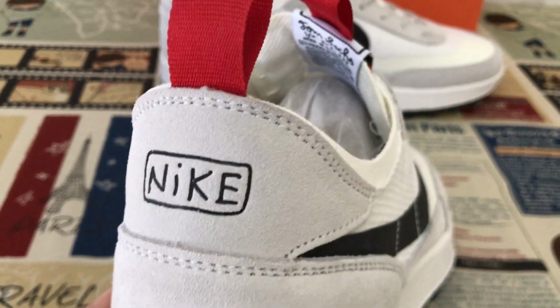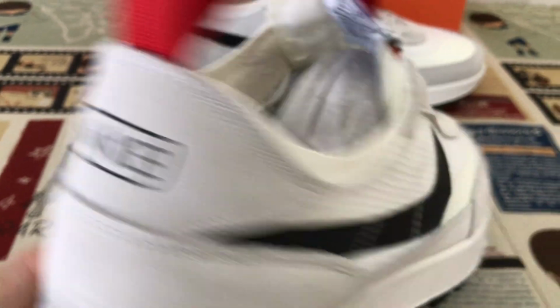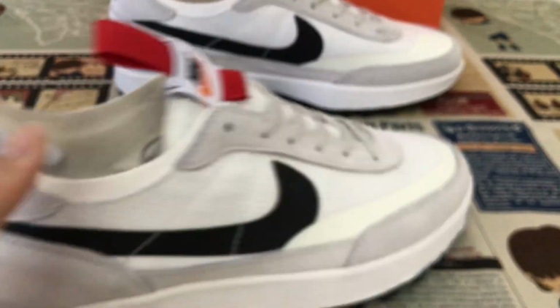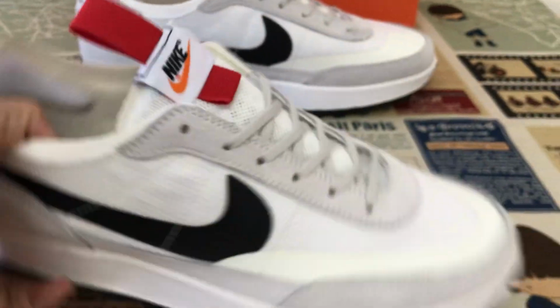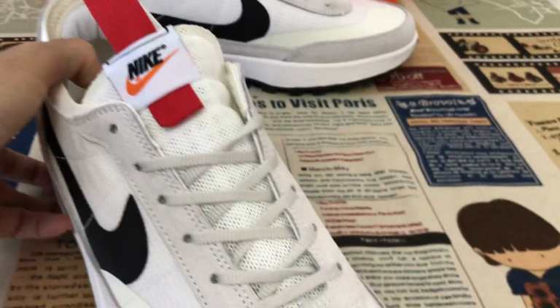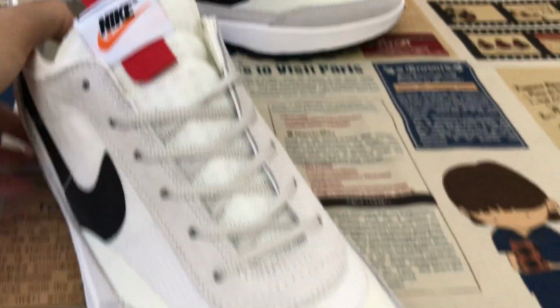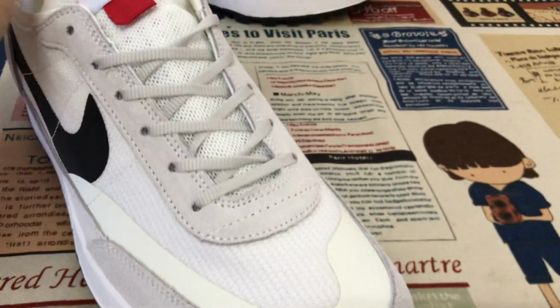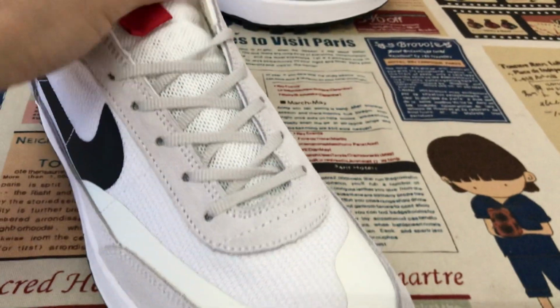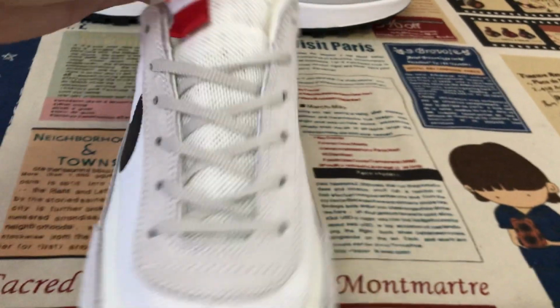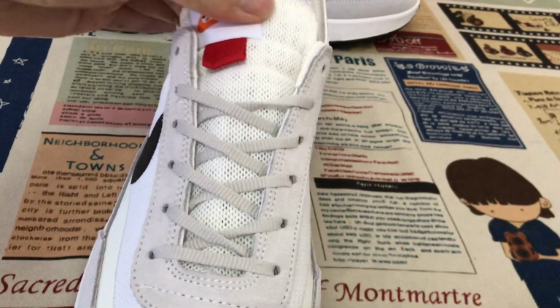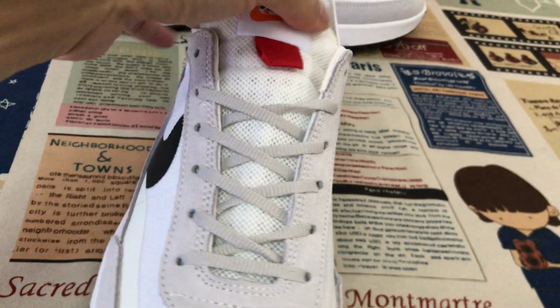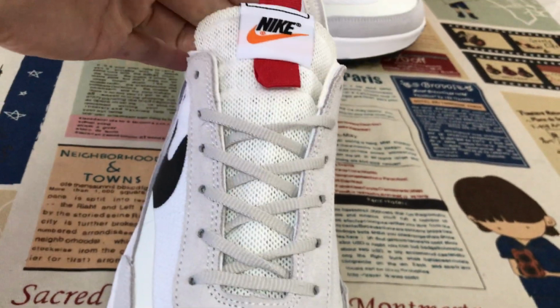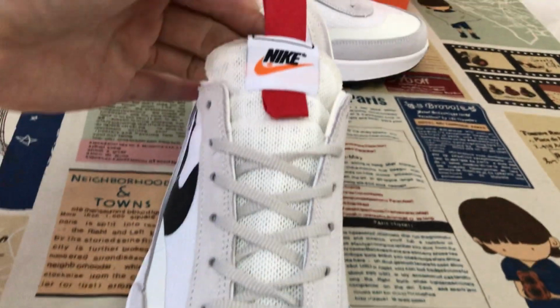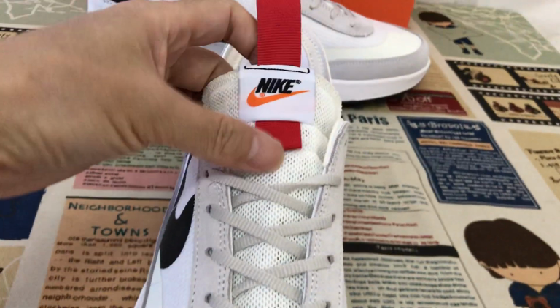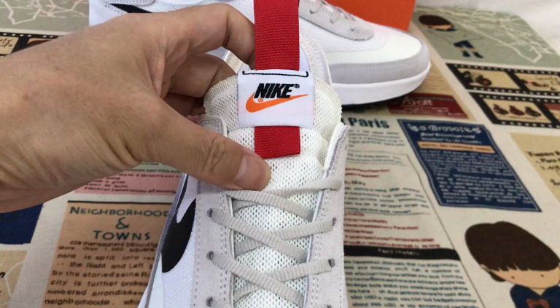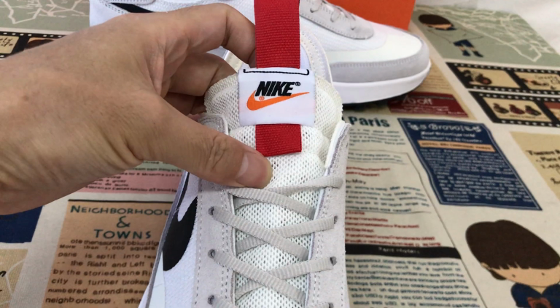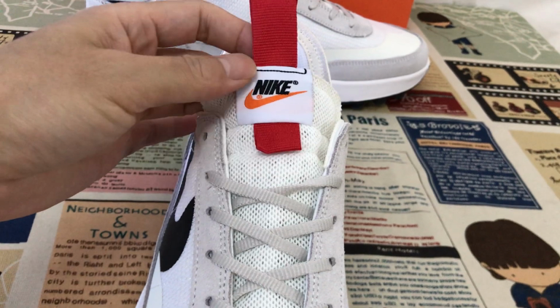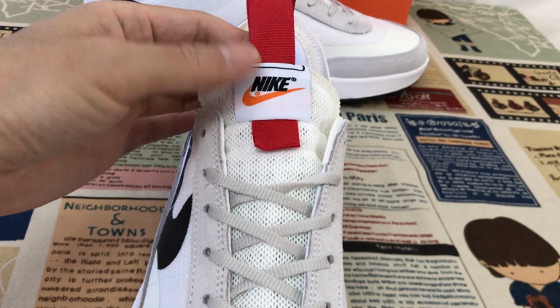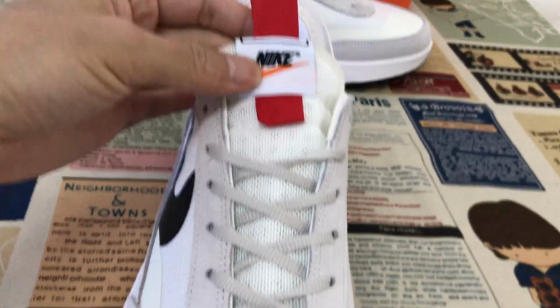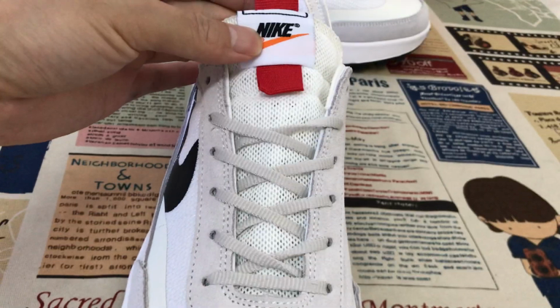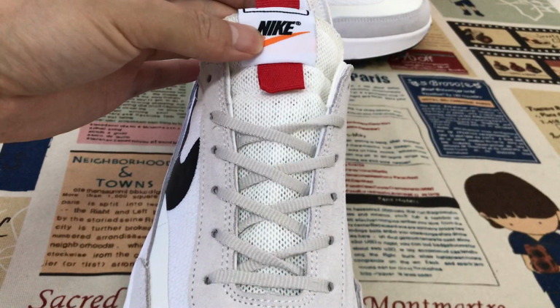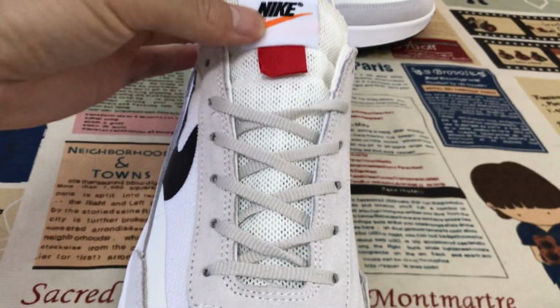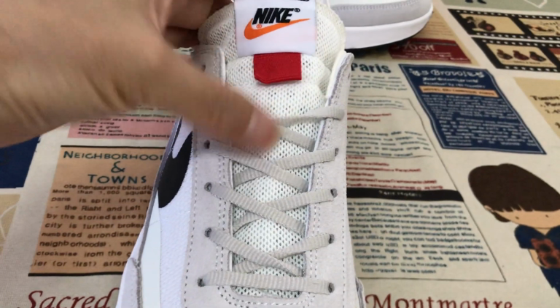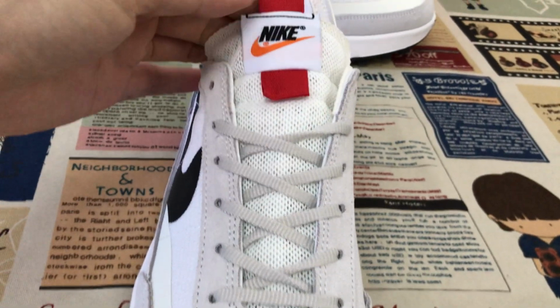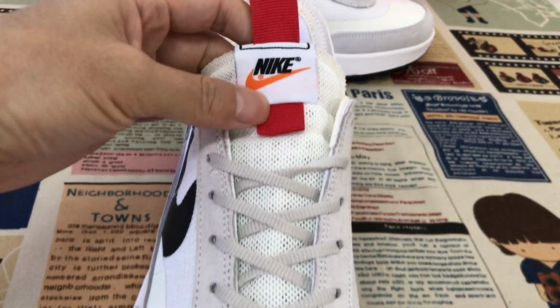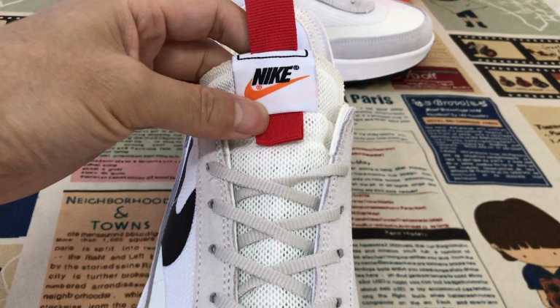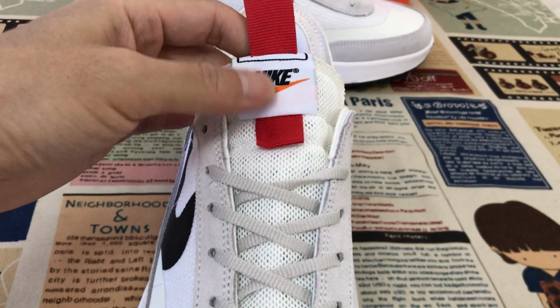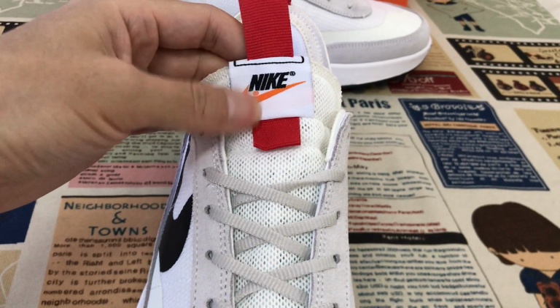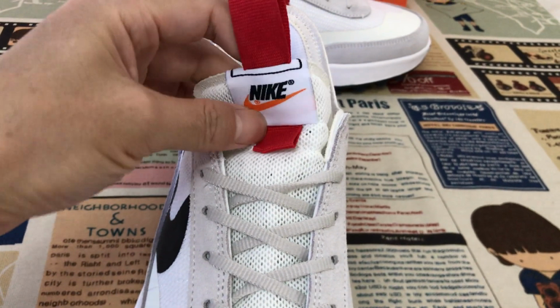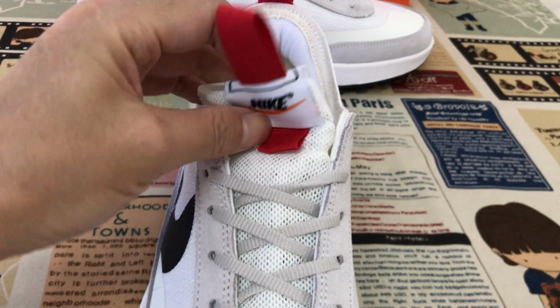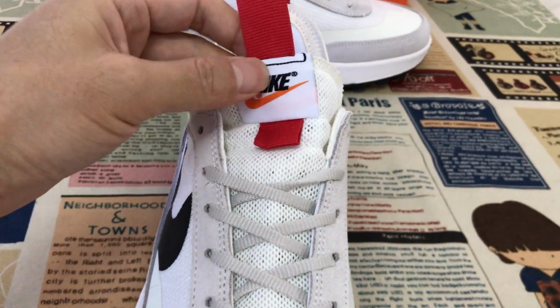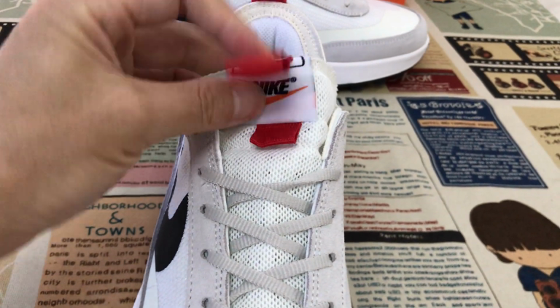Here's the tongue — a mesh tongue with the Nike label.